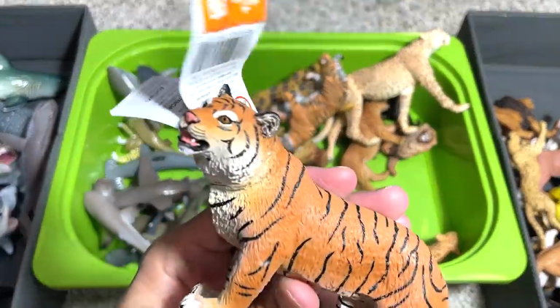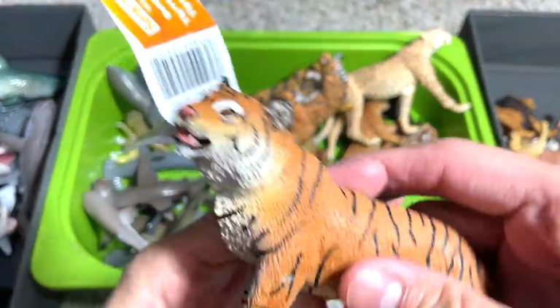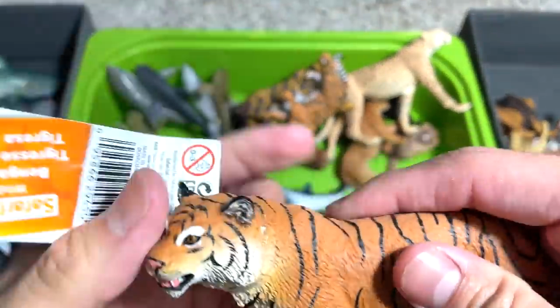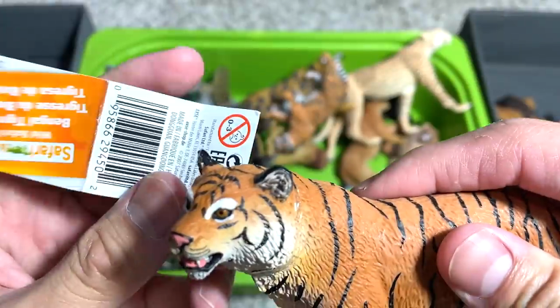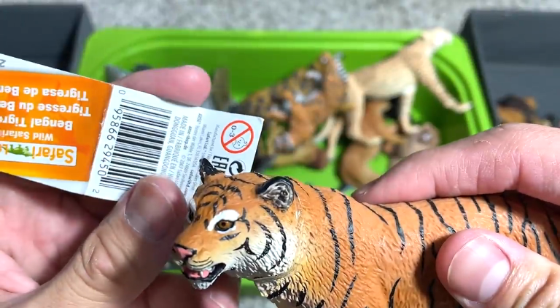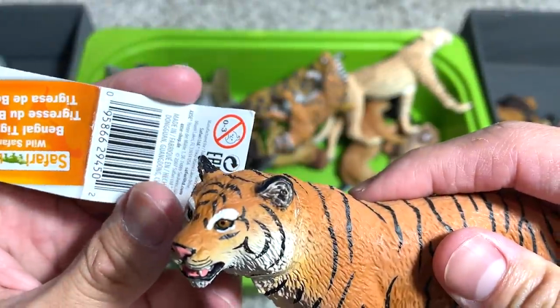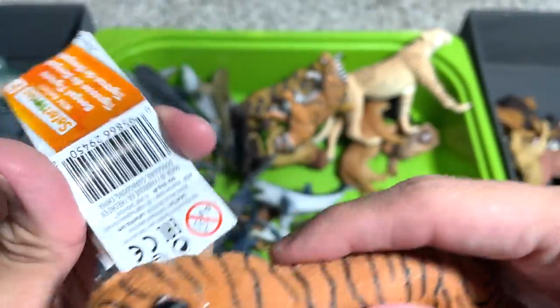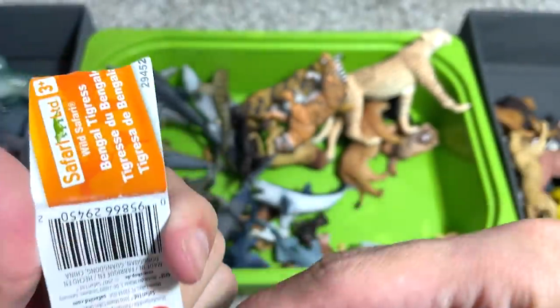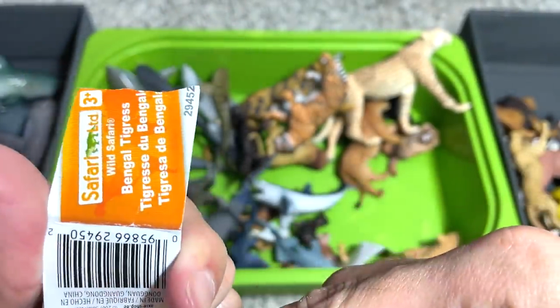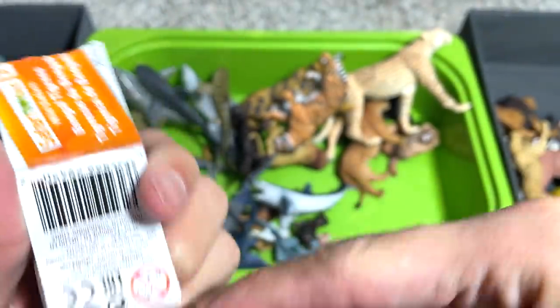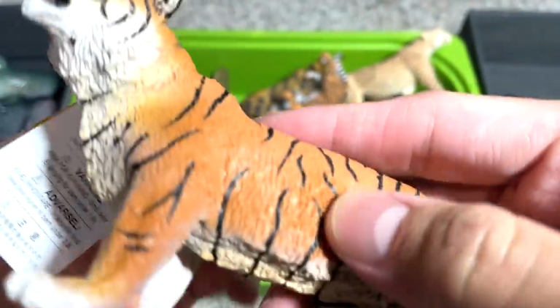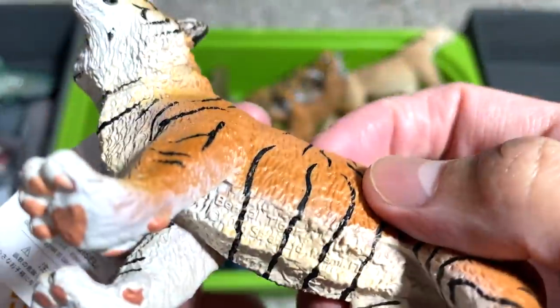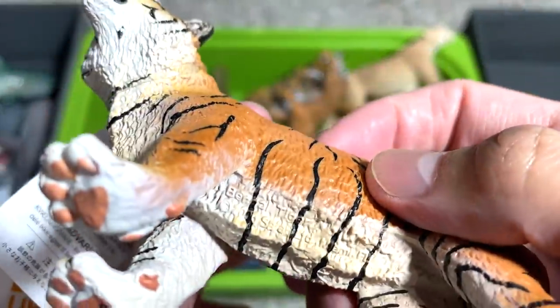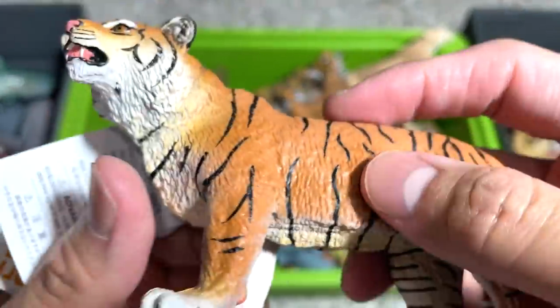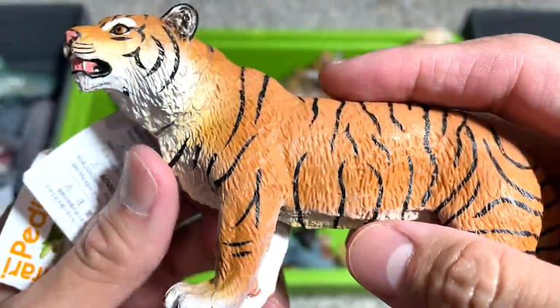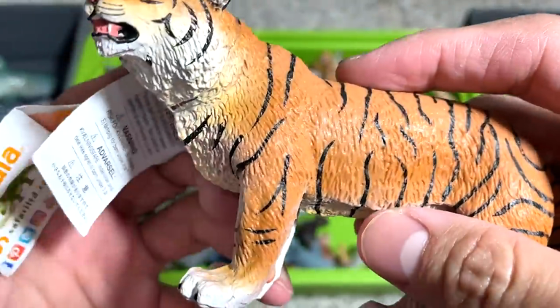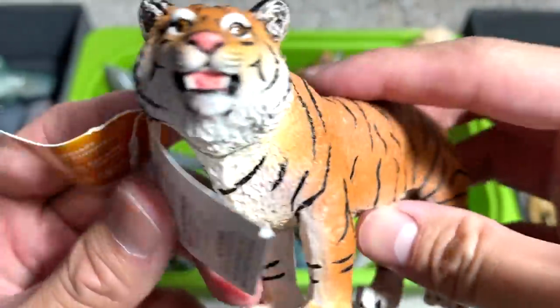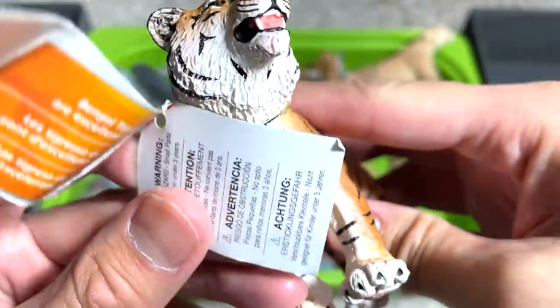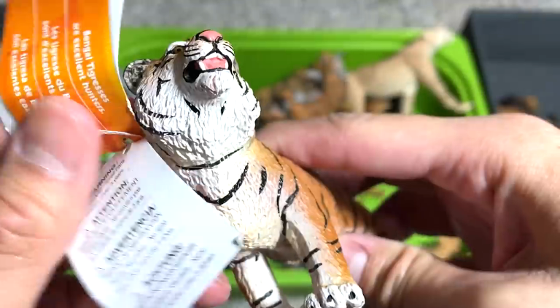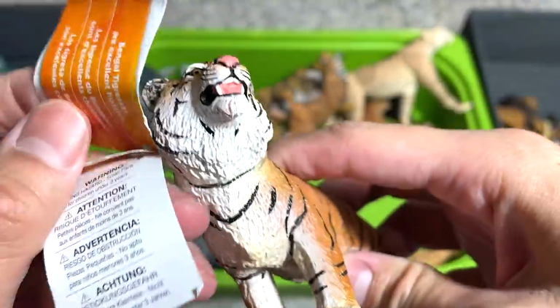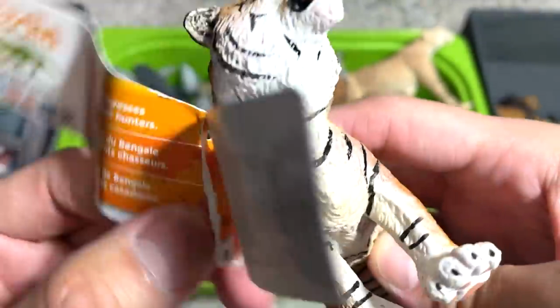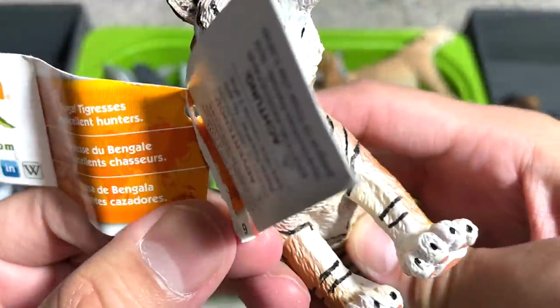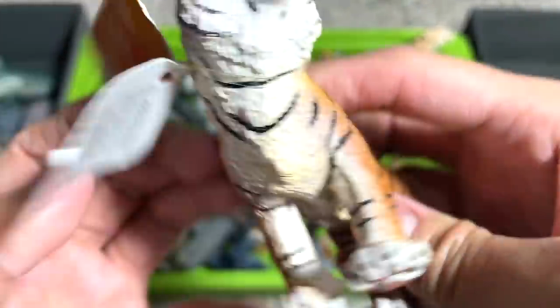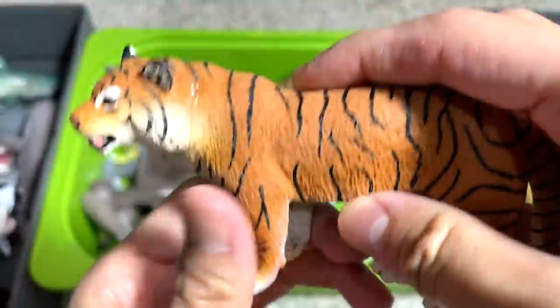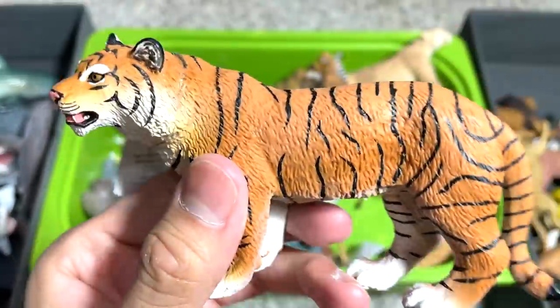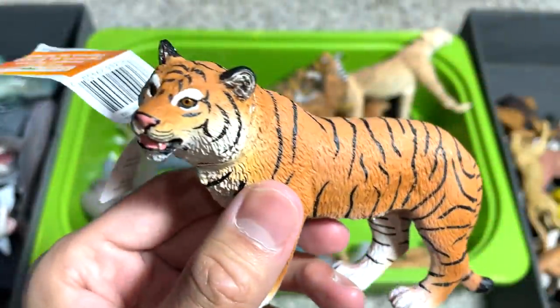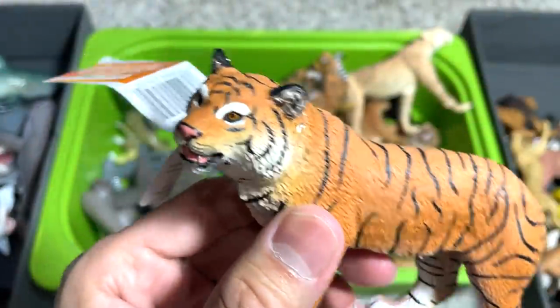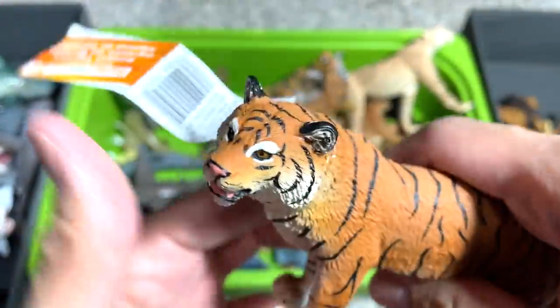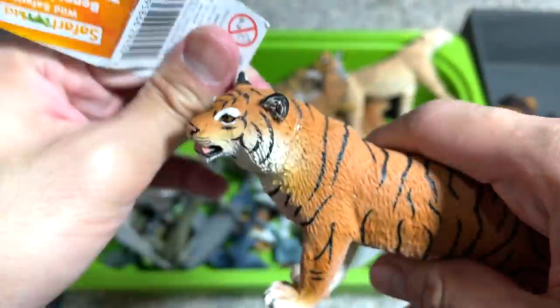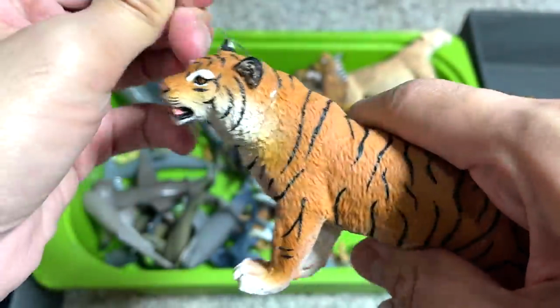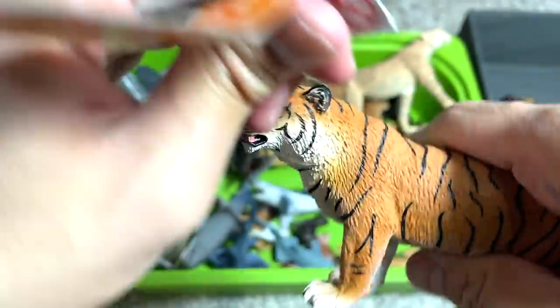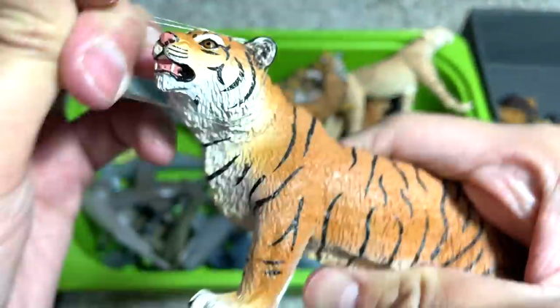Another beautiful tiger — this is a Bengal tigress, which means it is a female tiger. They are really good hunters.